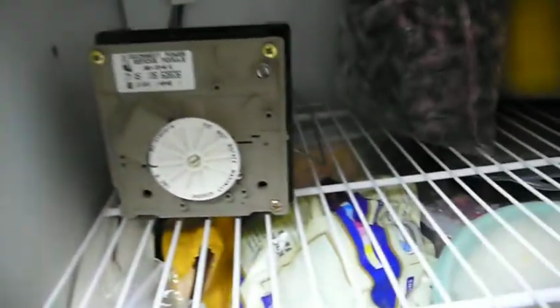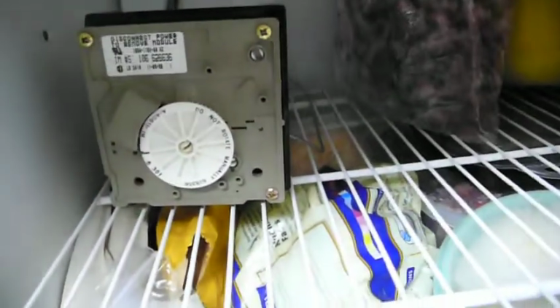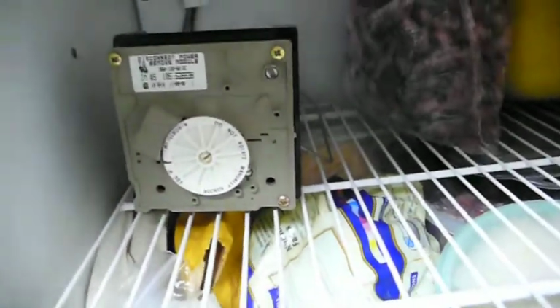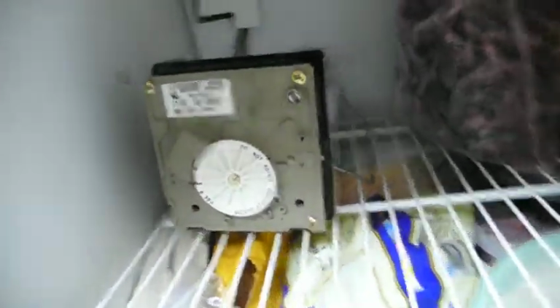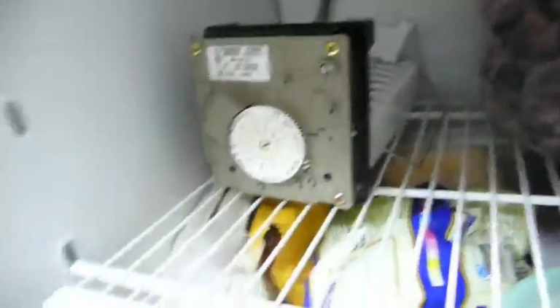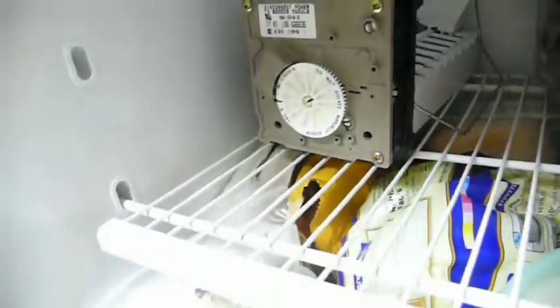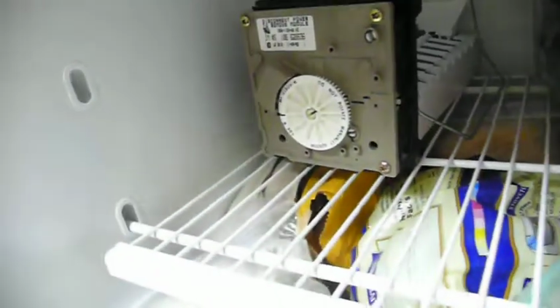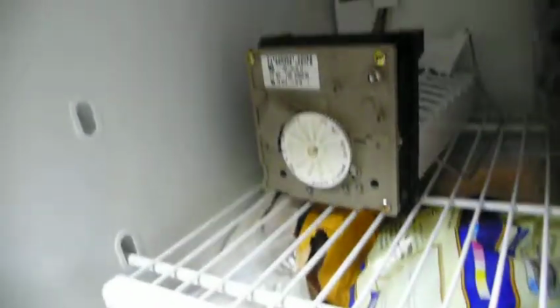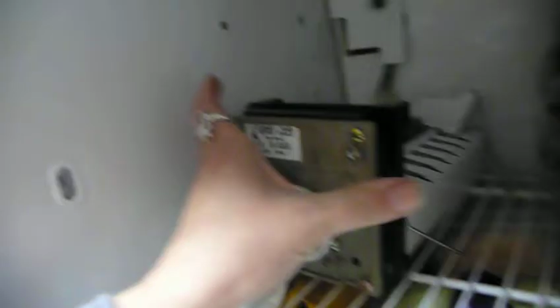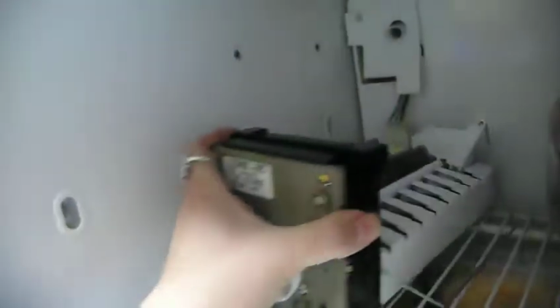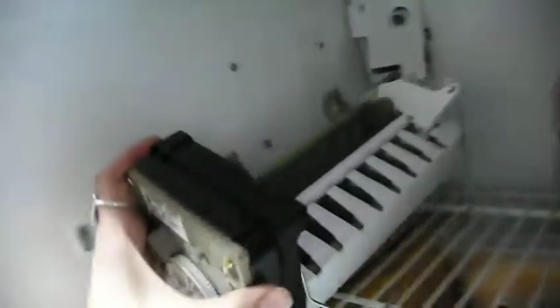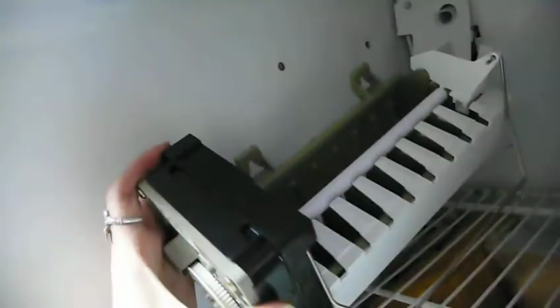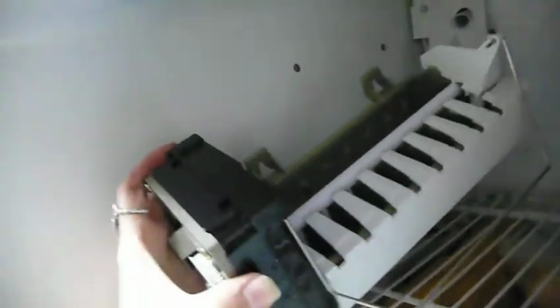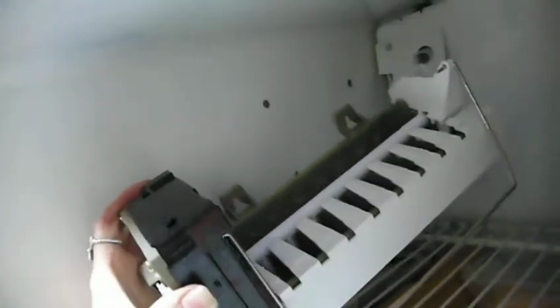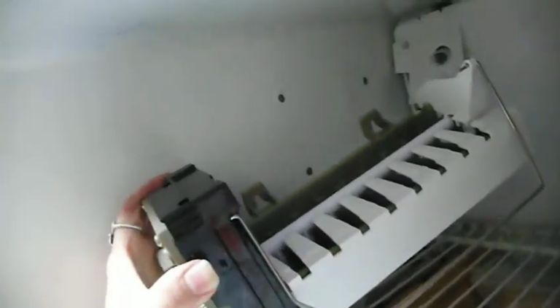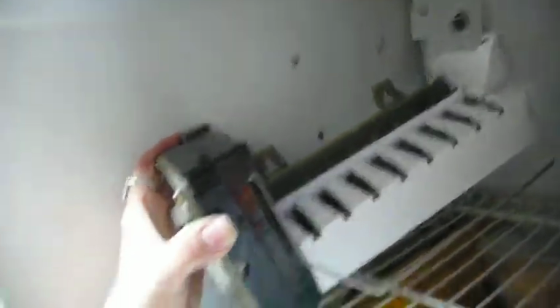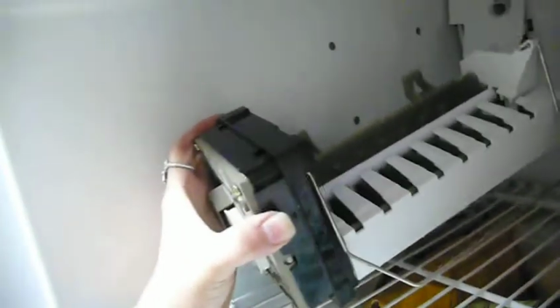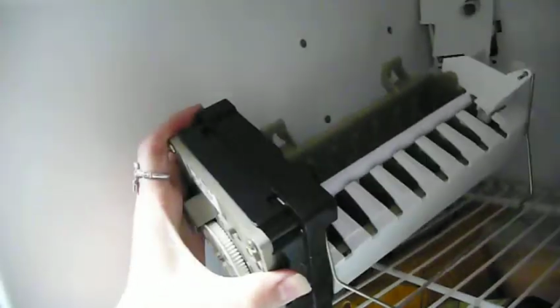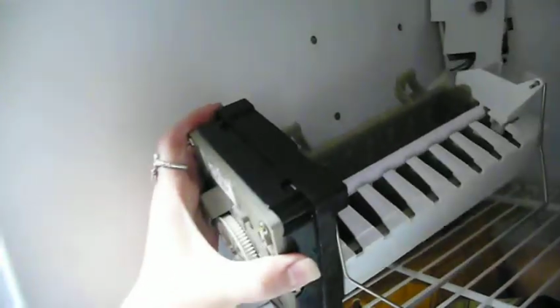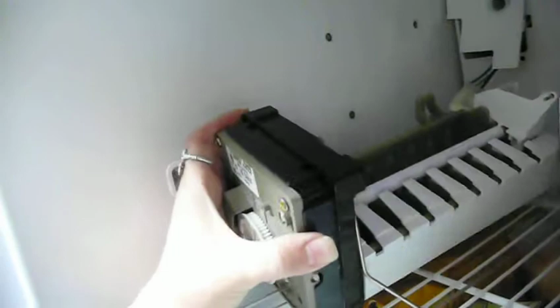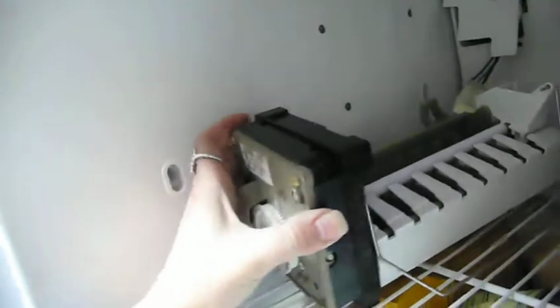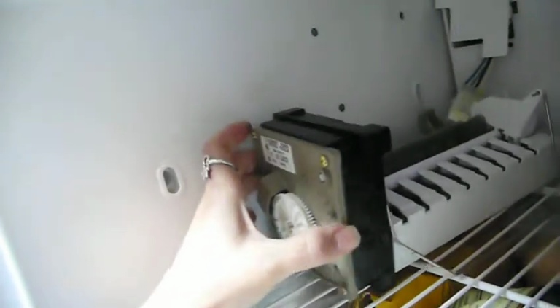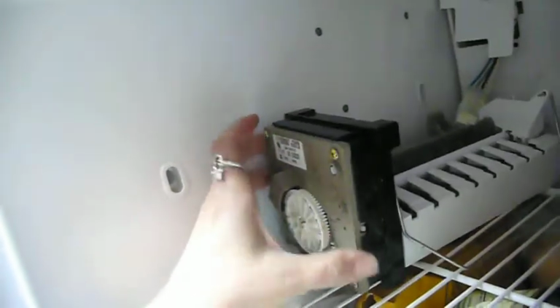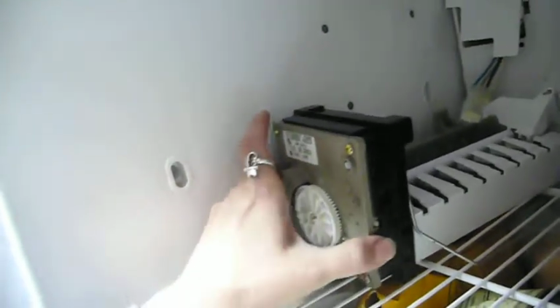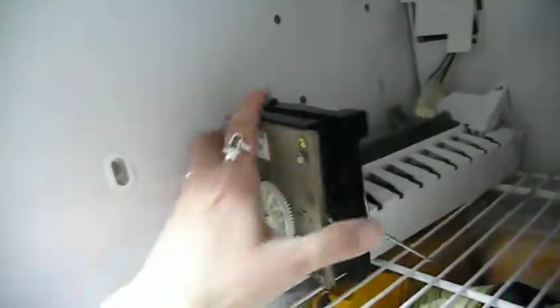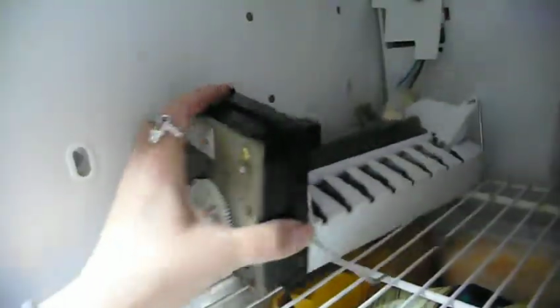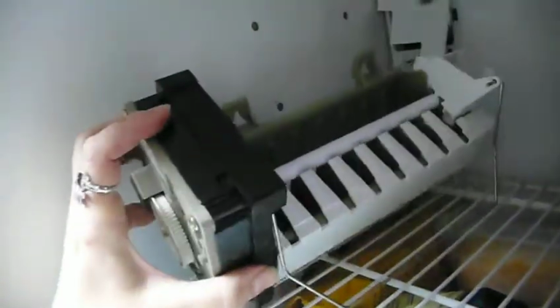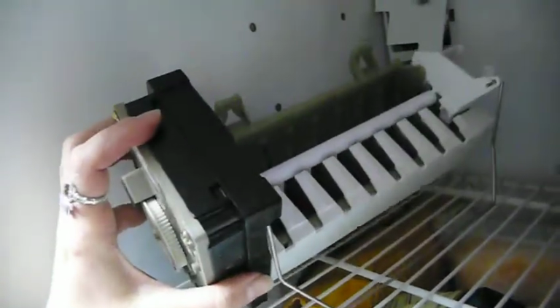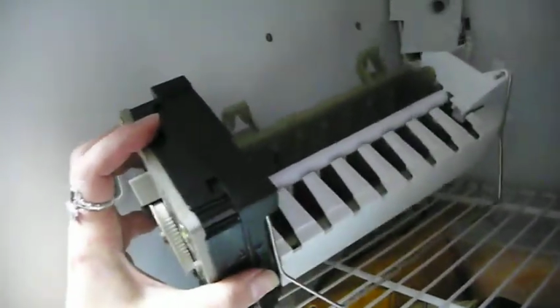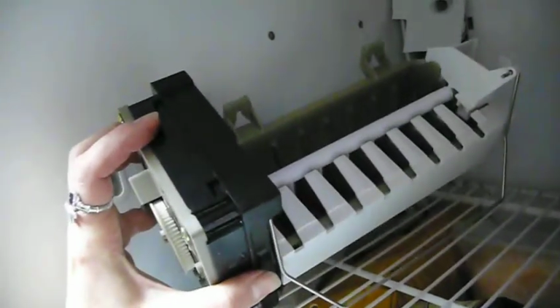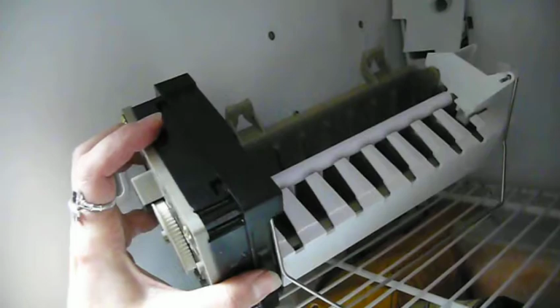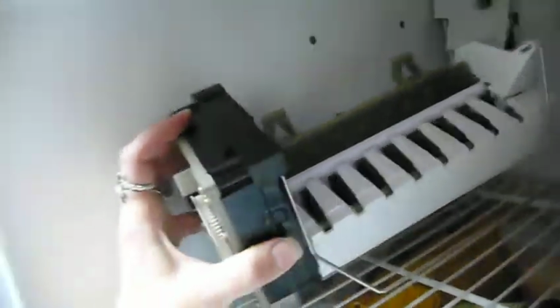I think the timer was just off. So you can purchase a new one, or you can get one out of a fridge that's been being recycled. Somebody had pulled this out of a fridge that they were upgrading or scrapping.